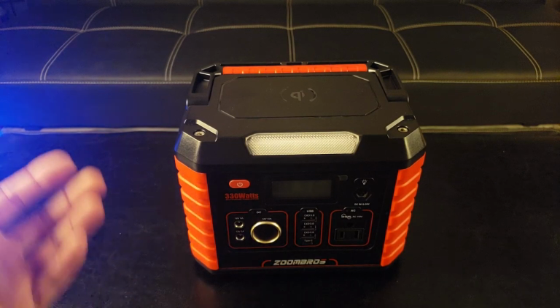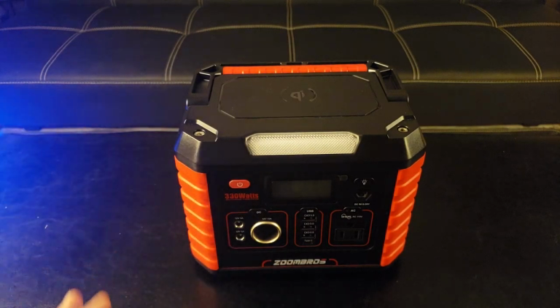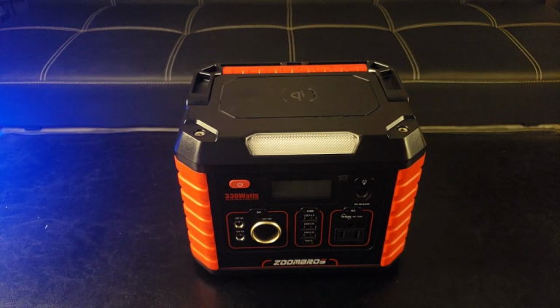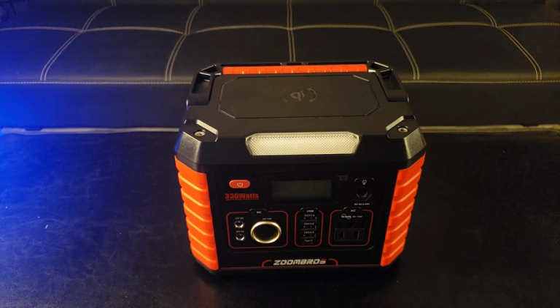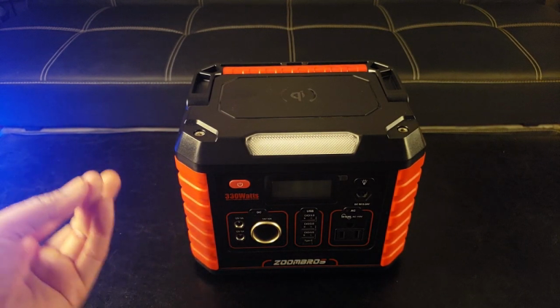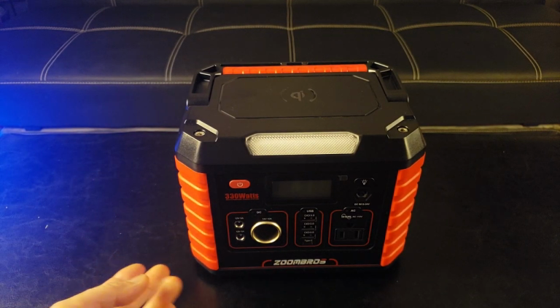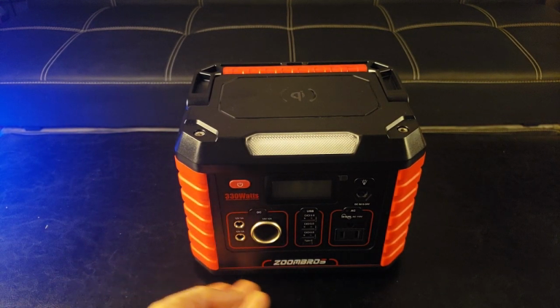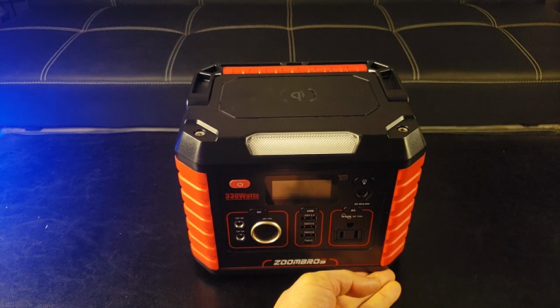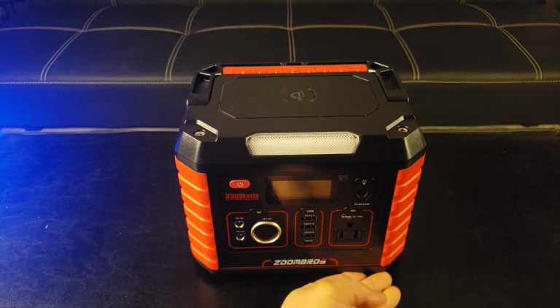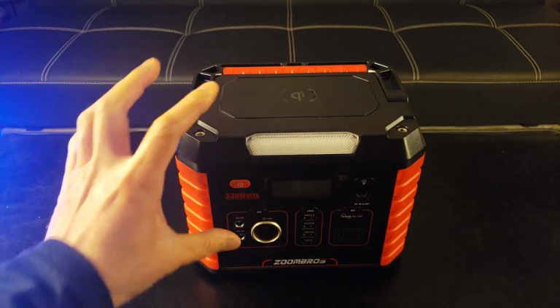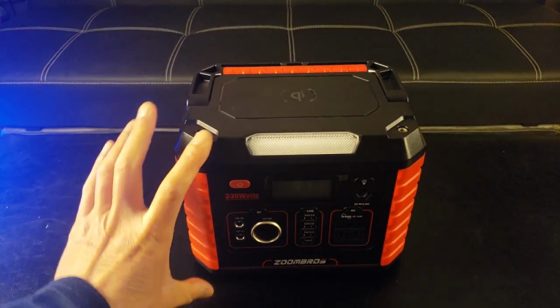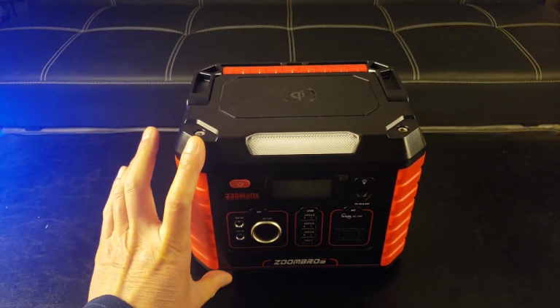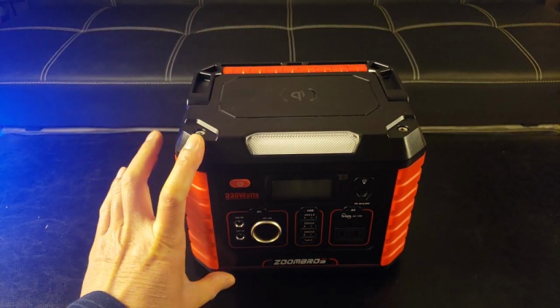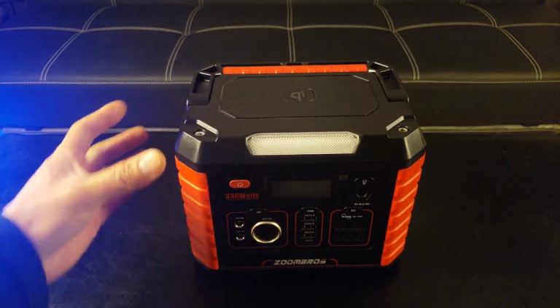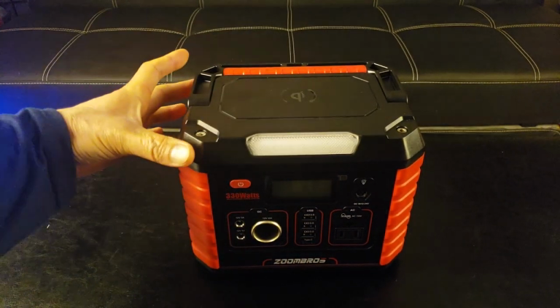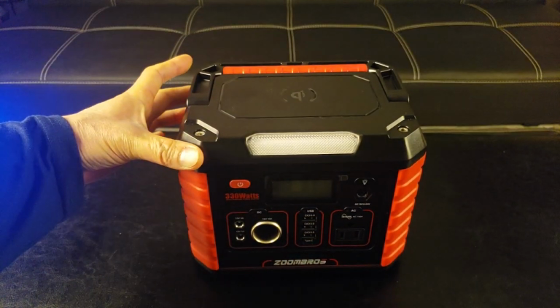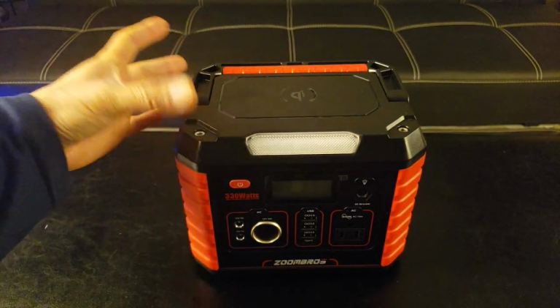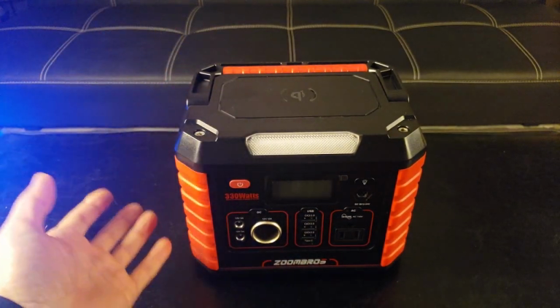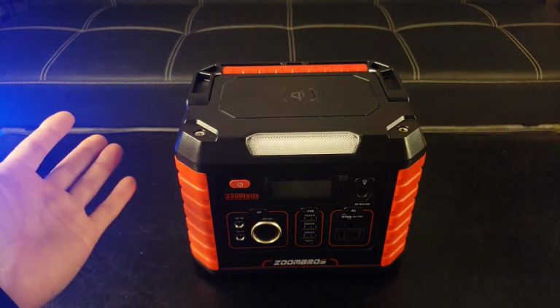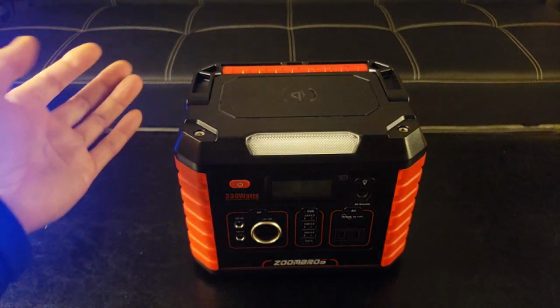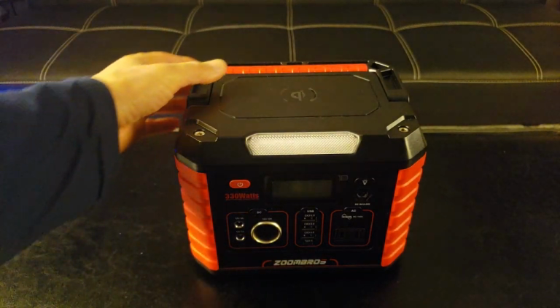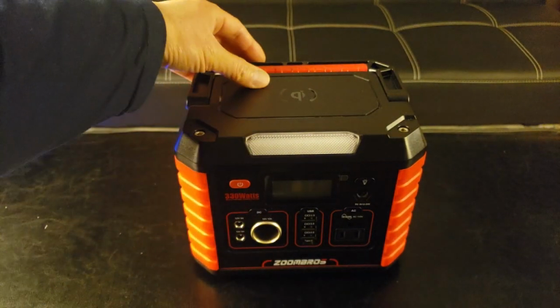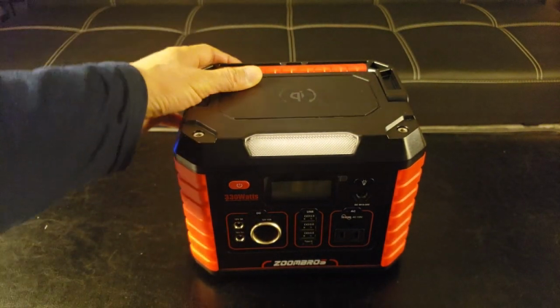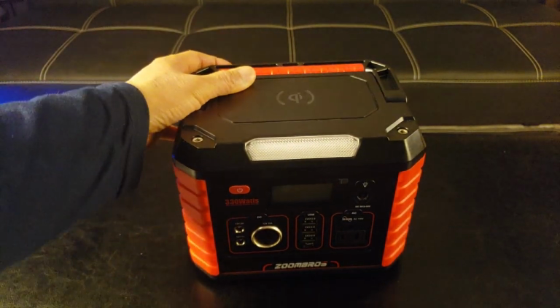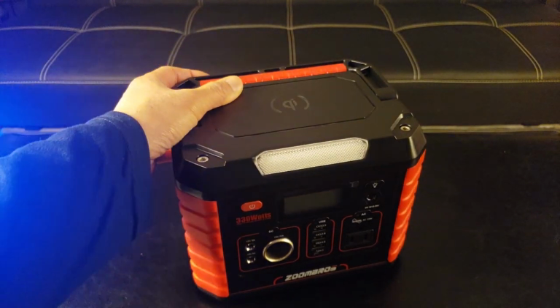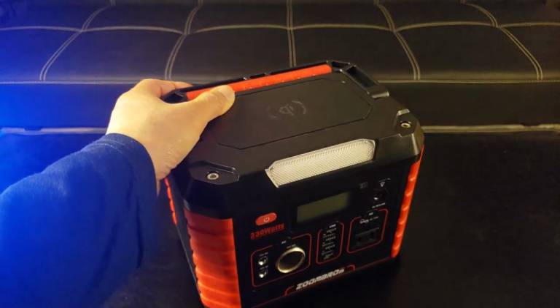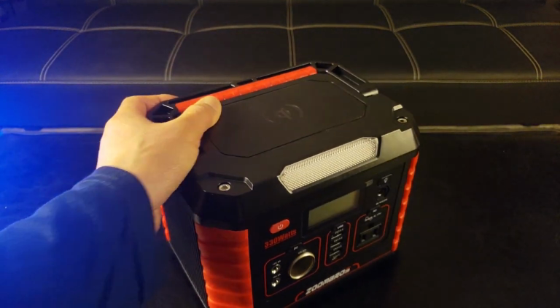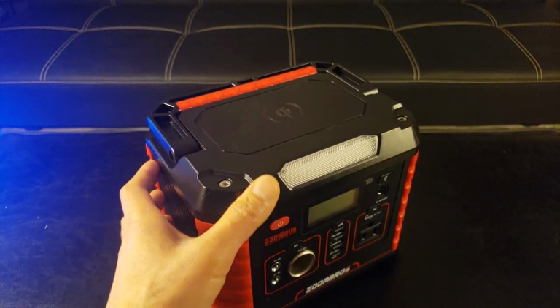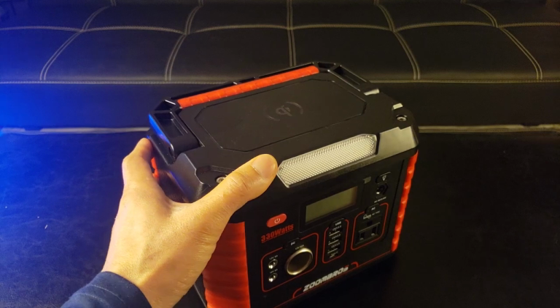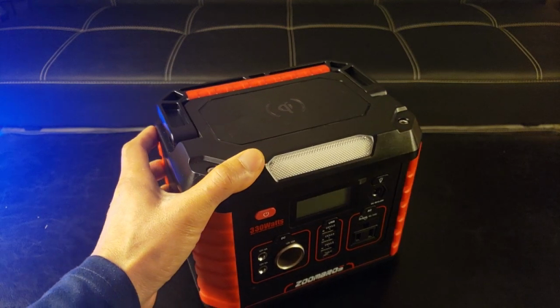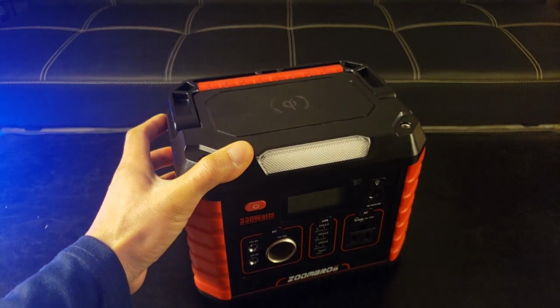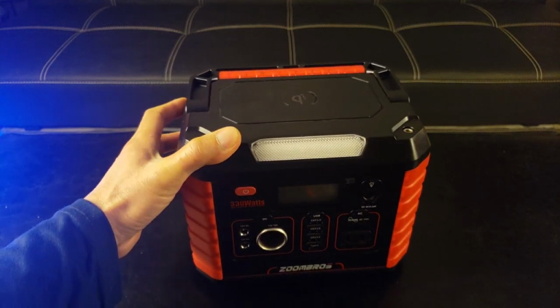The power generator measures 8 inches by 6.5 inches by 6.1 inches, and it only weighs 8.8 pounds. Look at how beautiful it looks with the black and red — it really stands out.